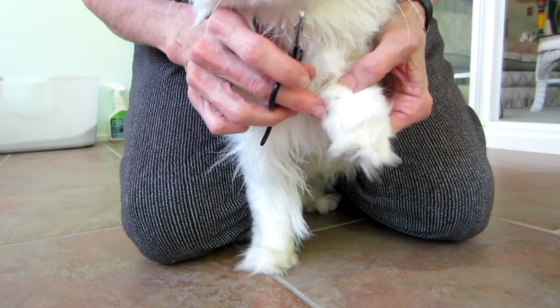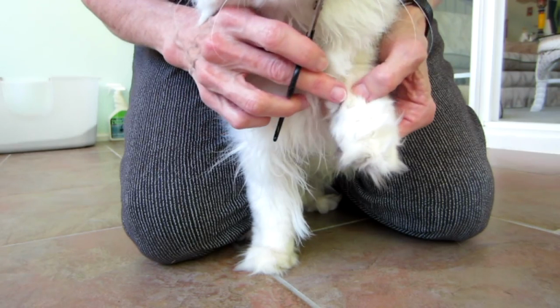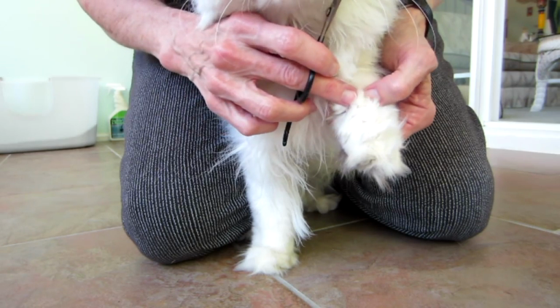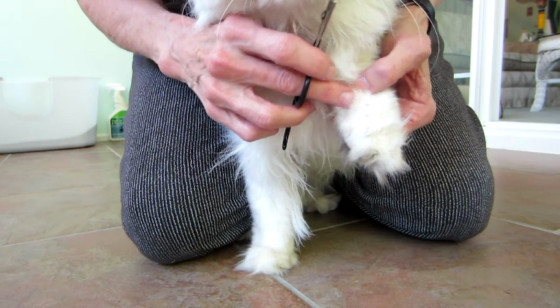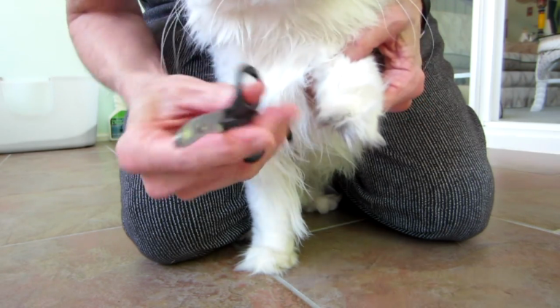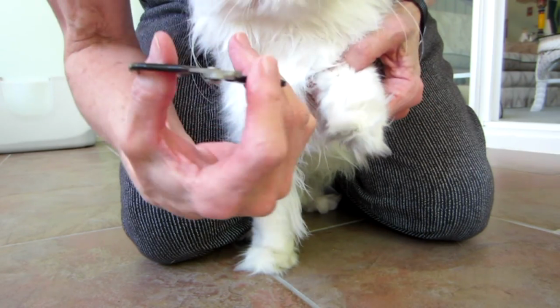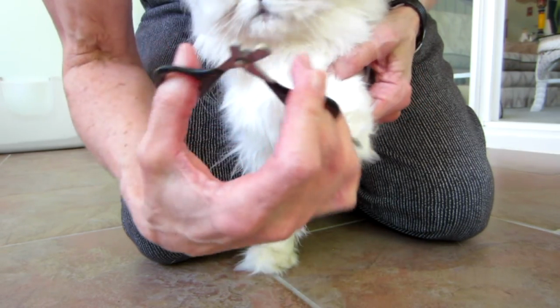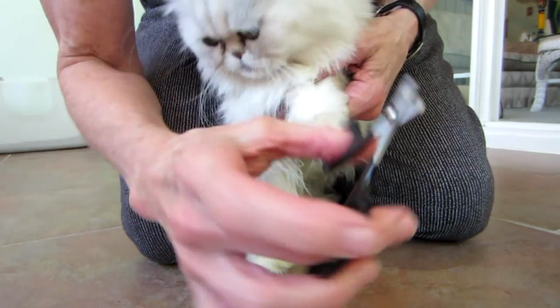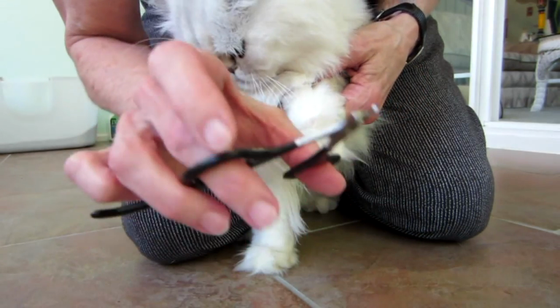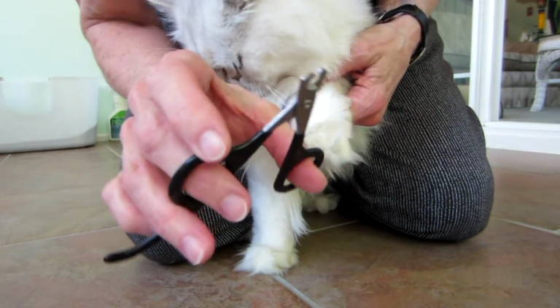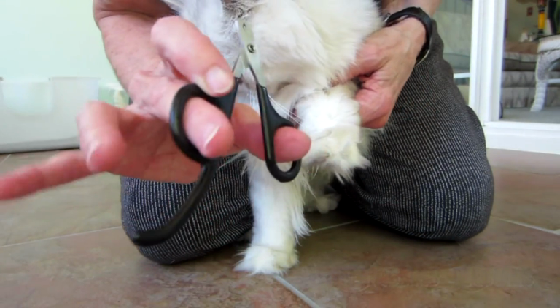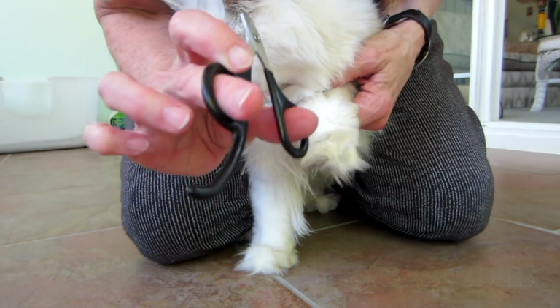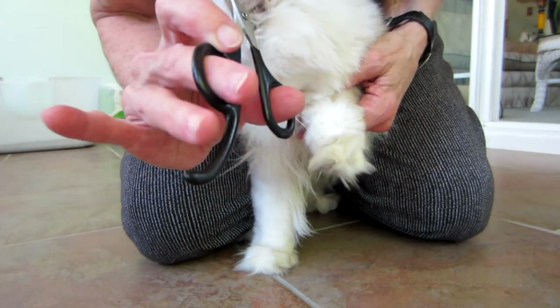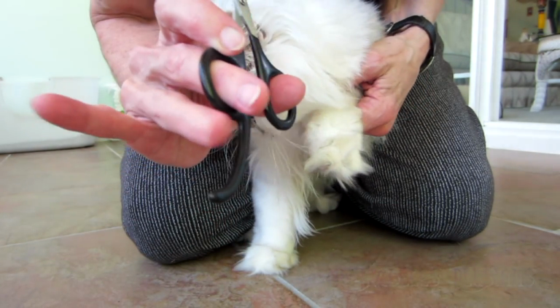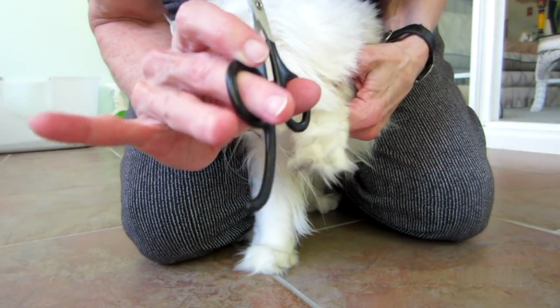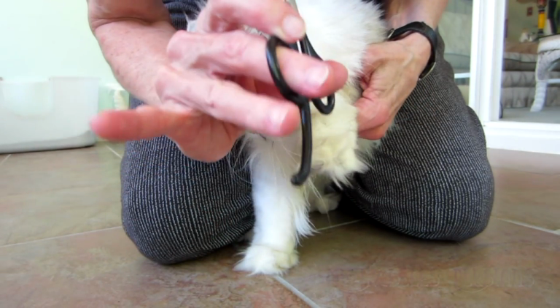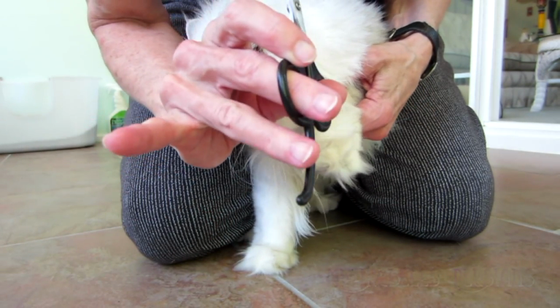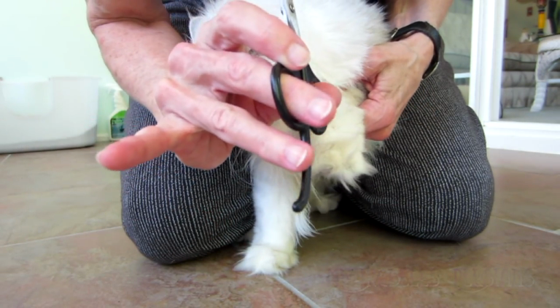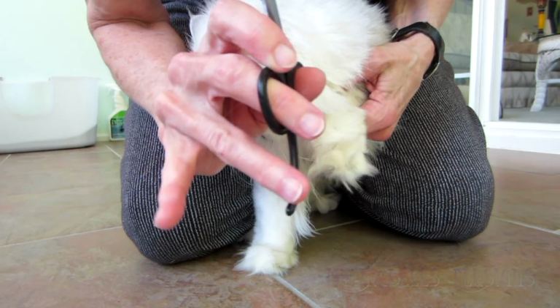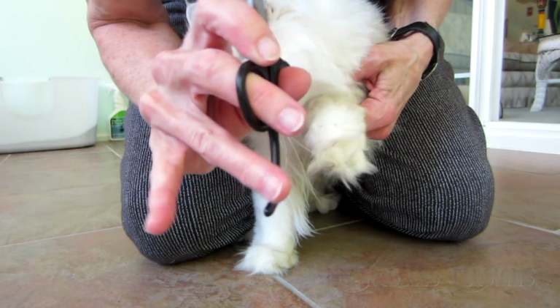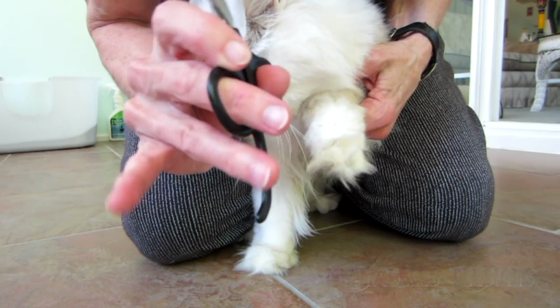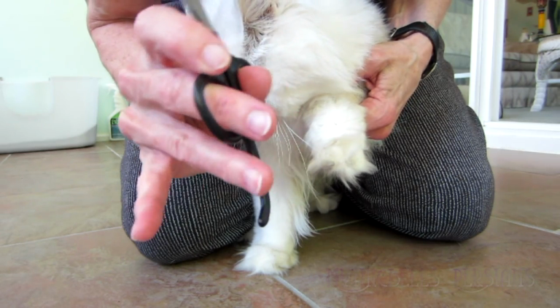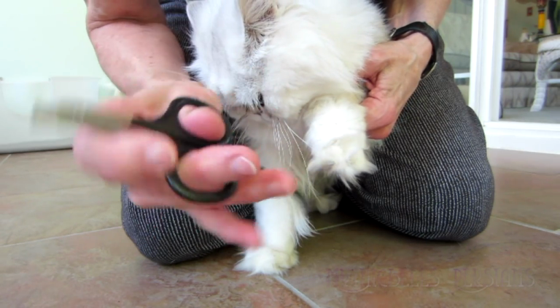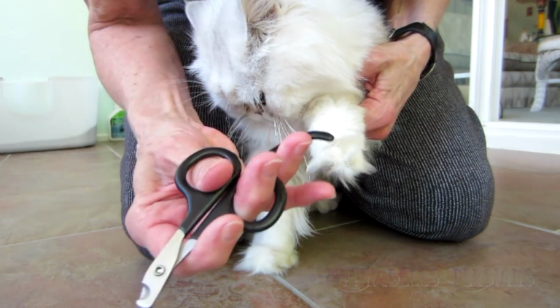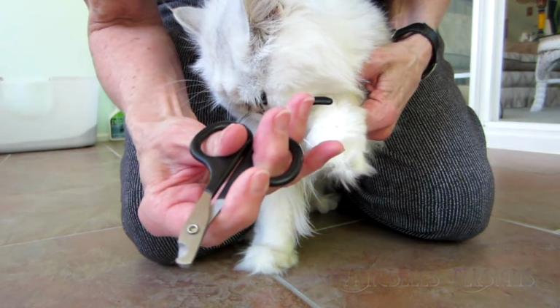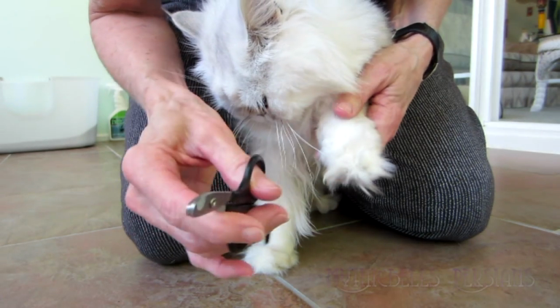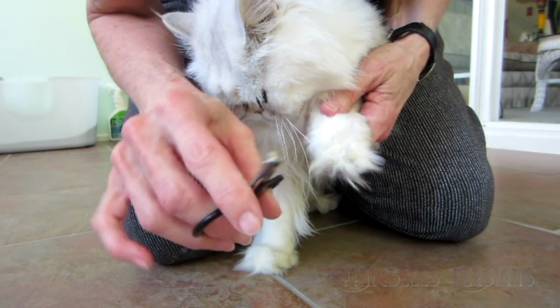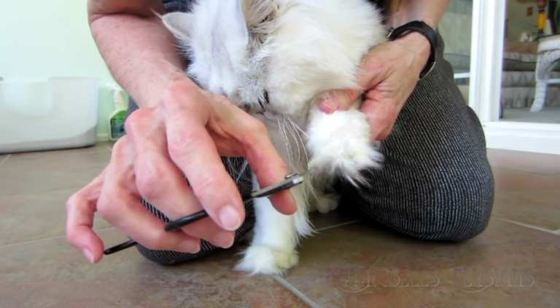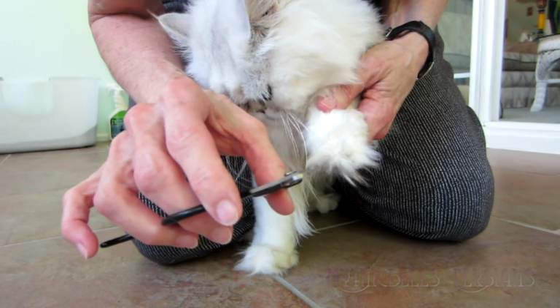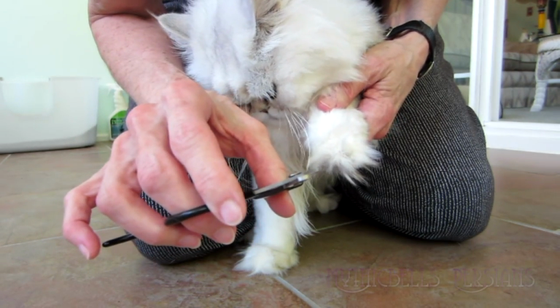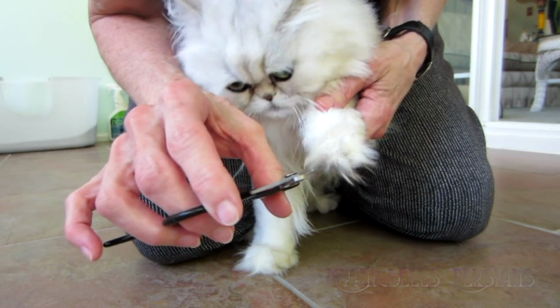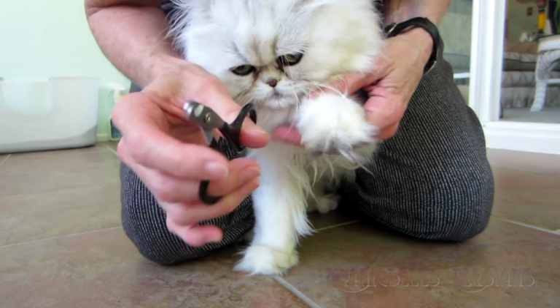I've got him backed up between my legs. I've got clippers — this is the kind I use. I like this little lip on the thing to rest my finger. There are a number of different kinds to do it.